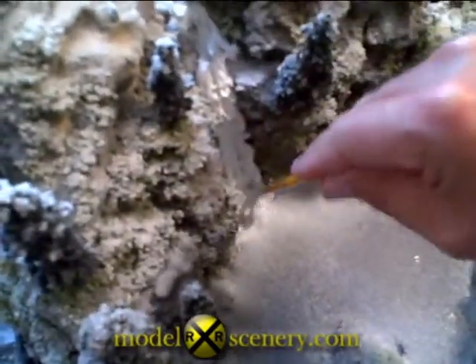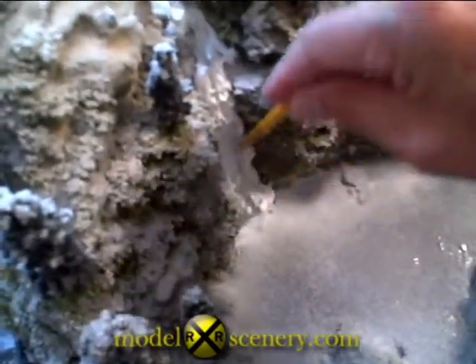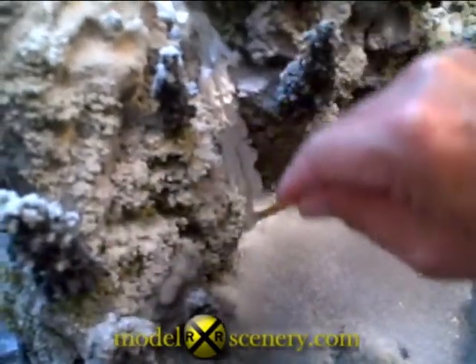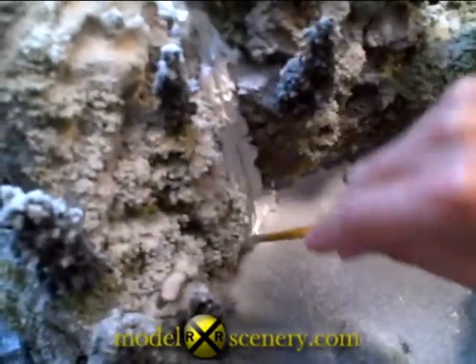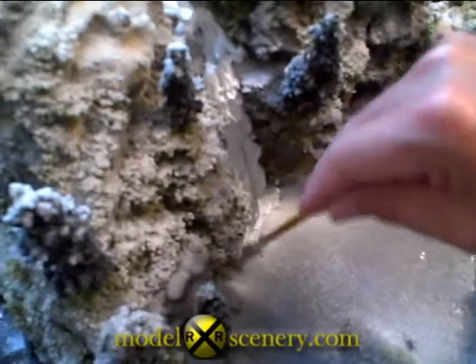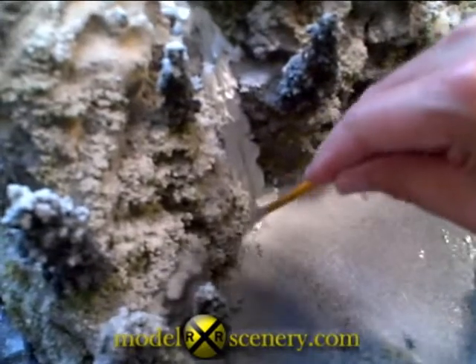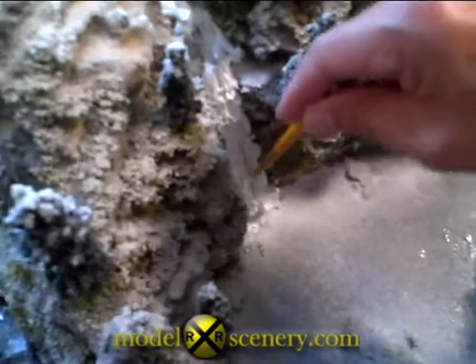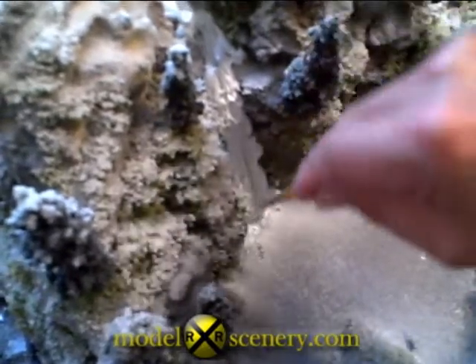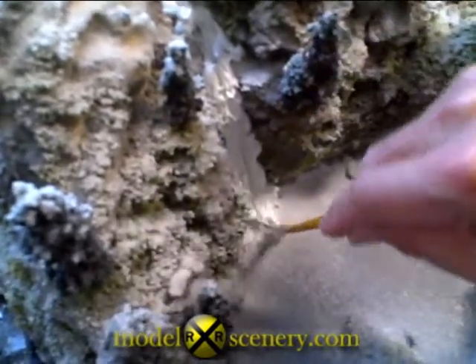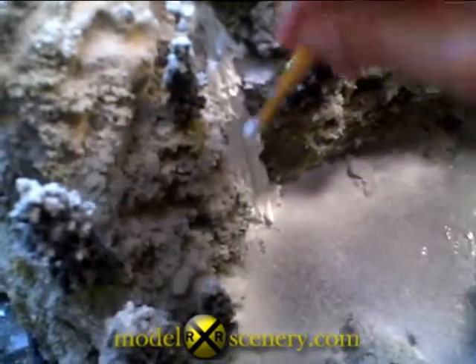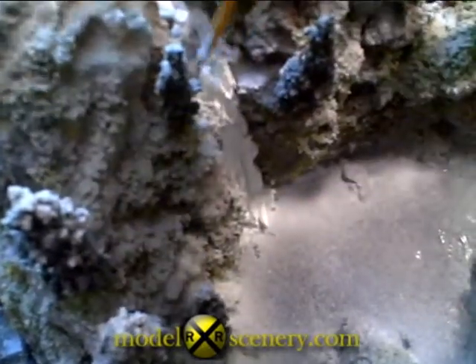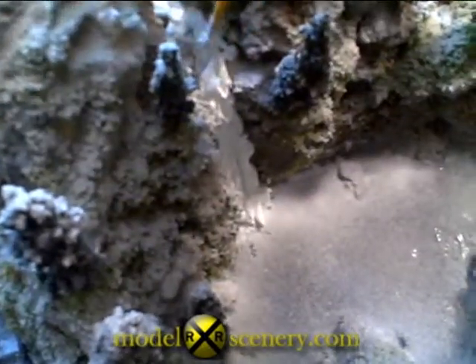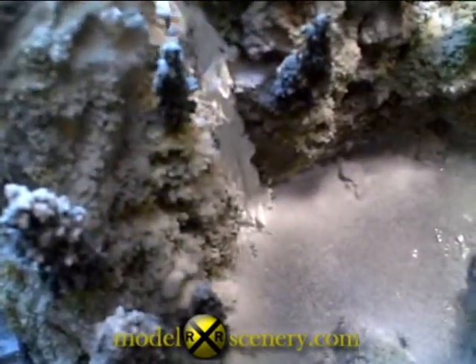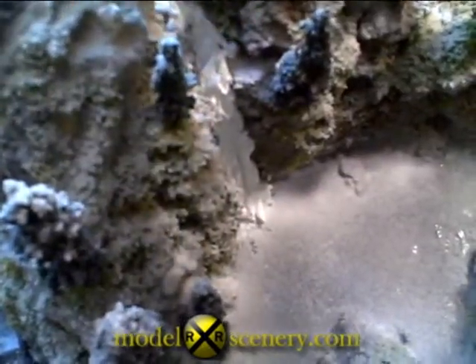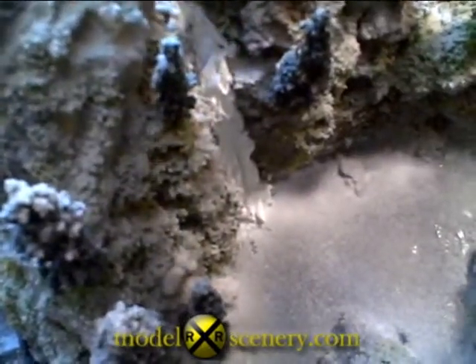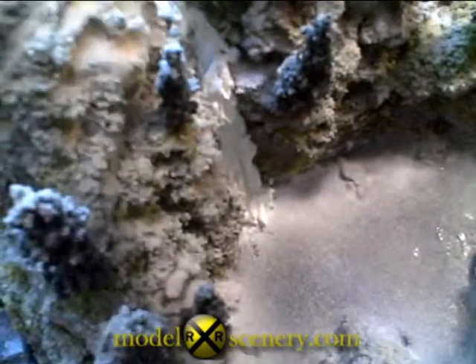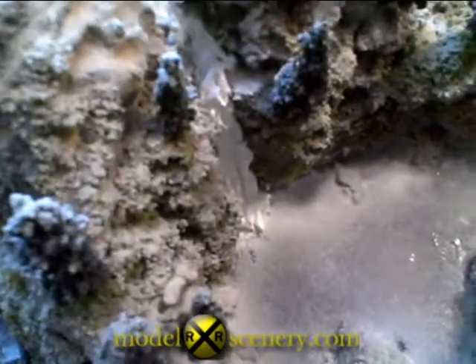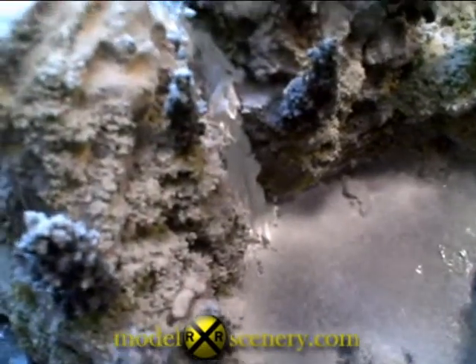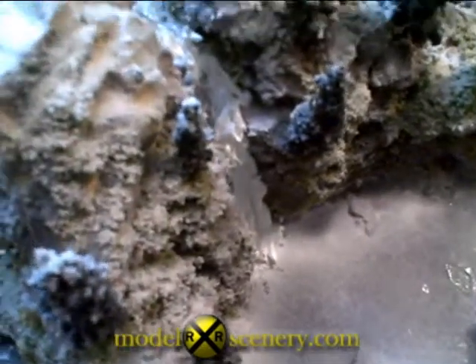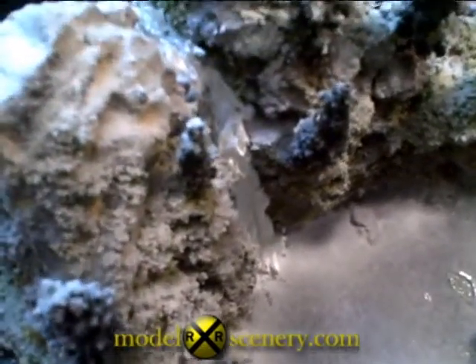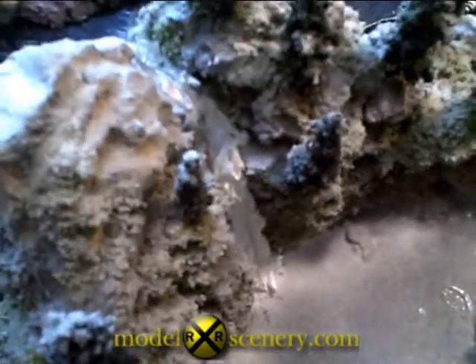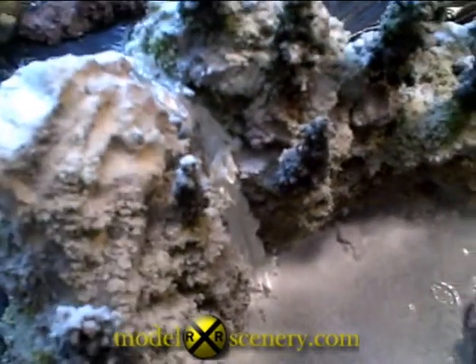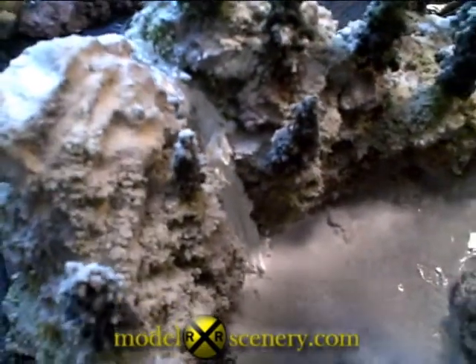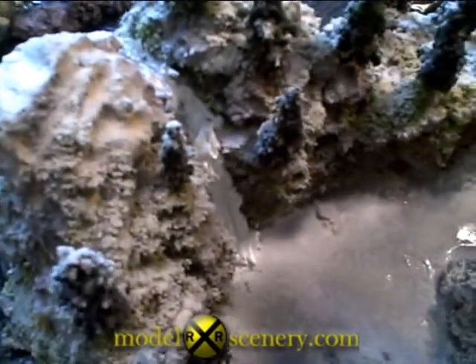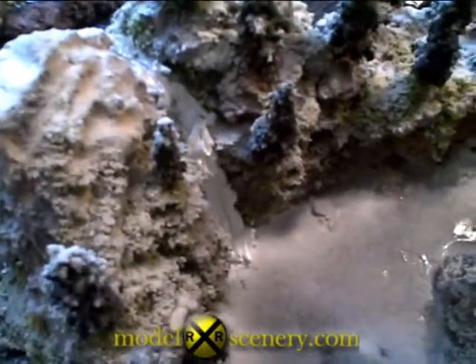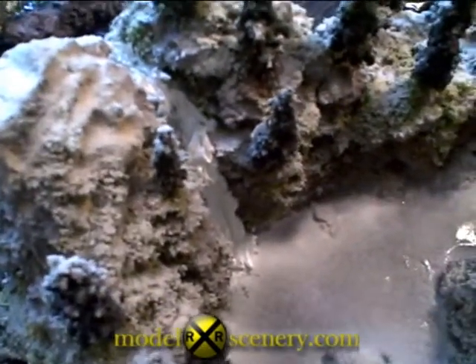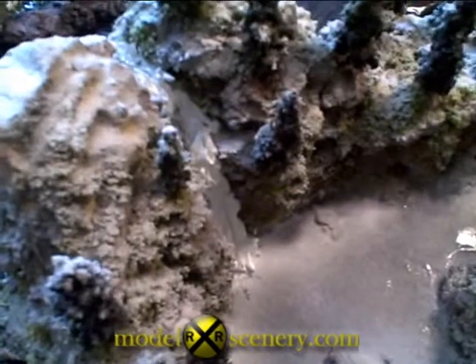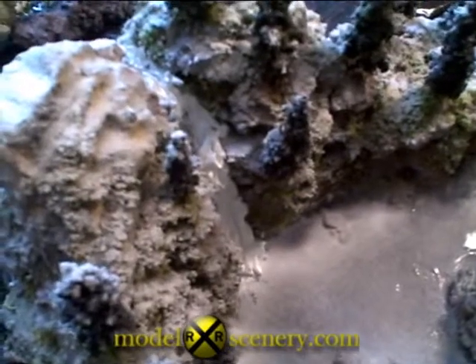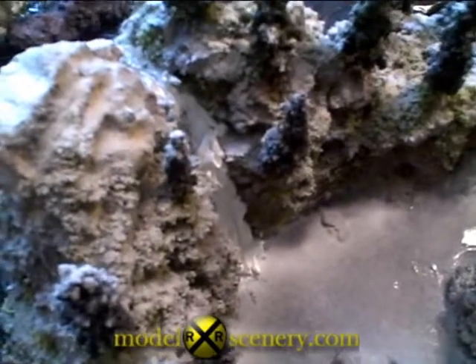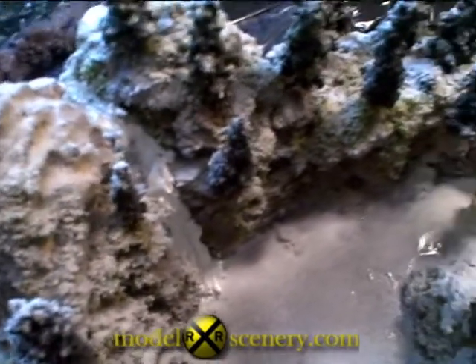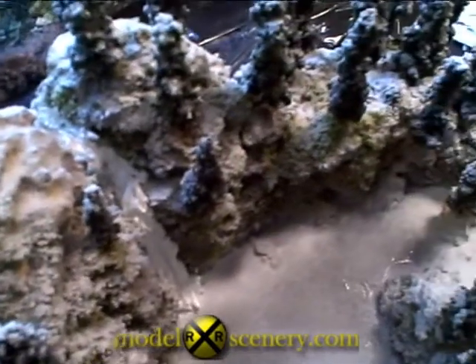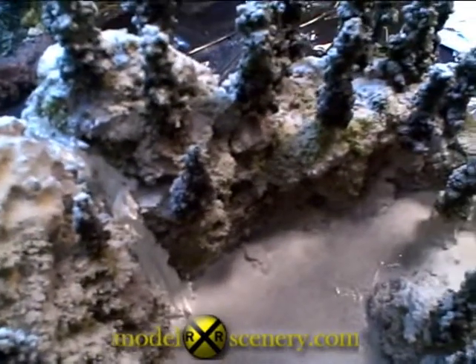And now, when that dries, I'll truly have the complete winter scene with the ice waterfall, the icy lake, the snow all over the scene — it's done.